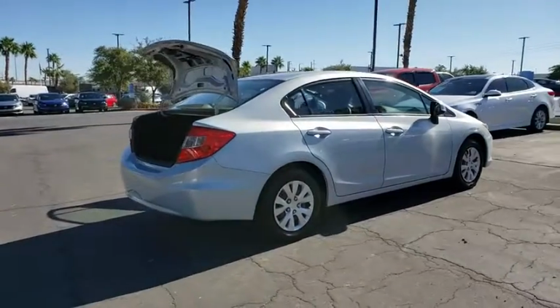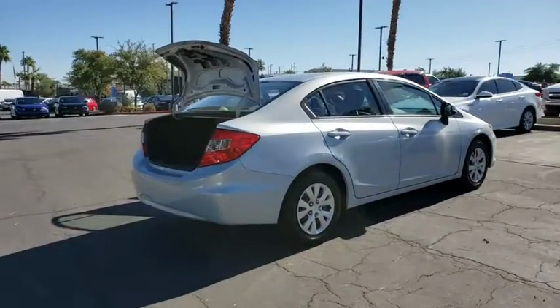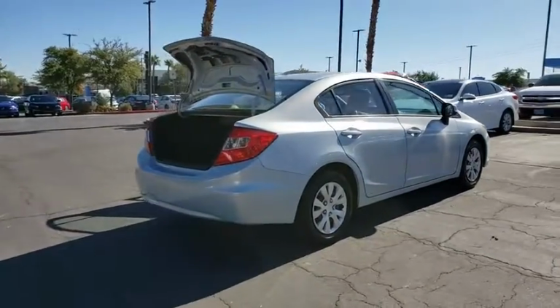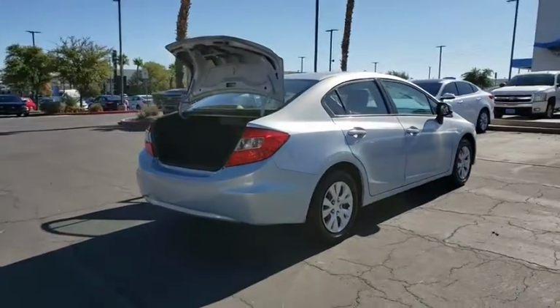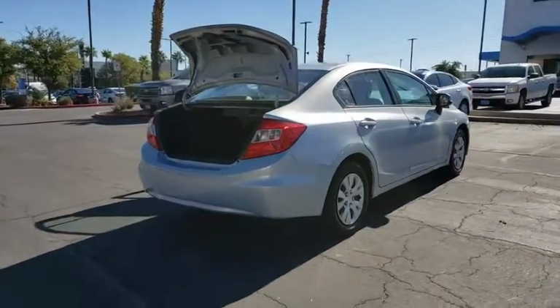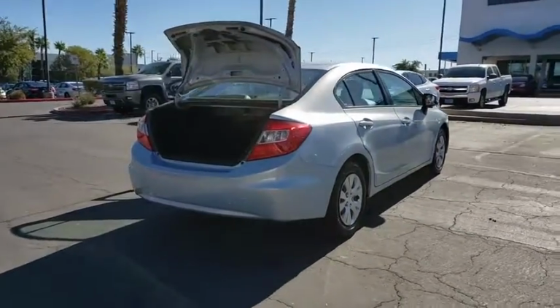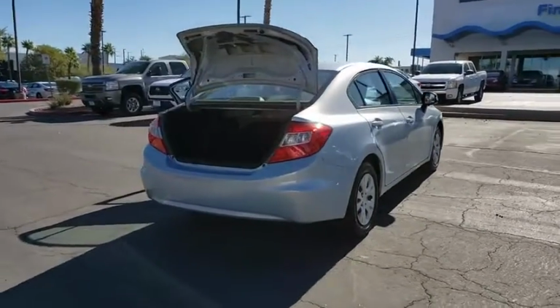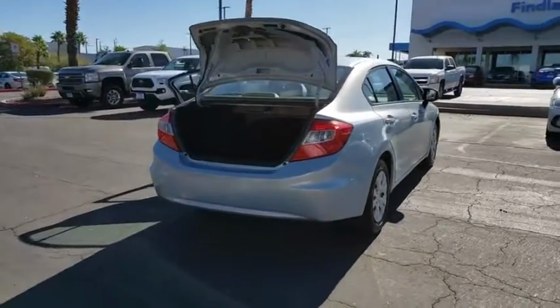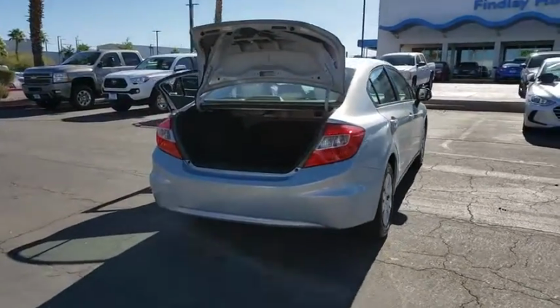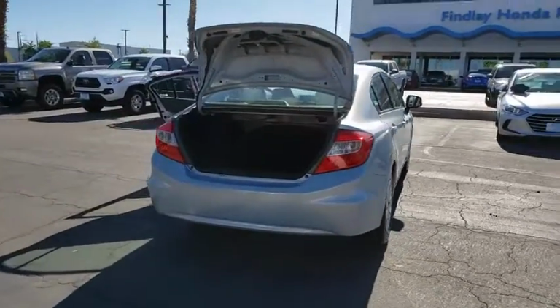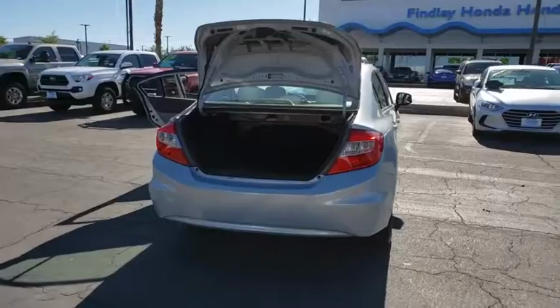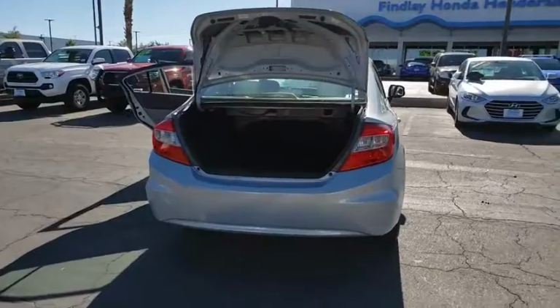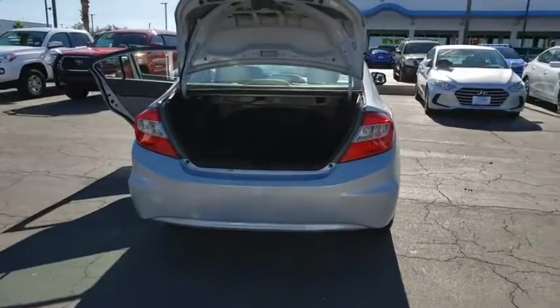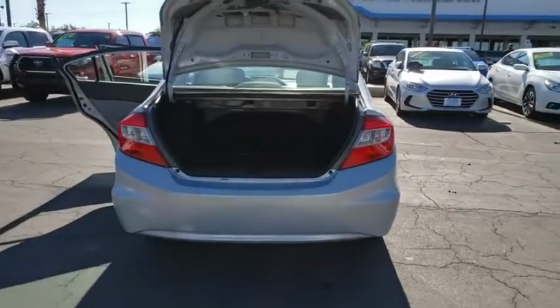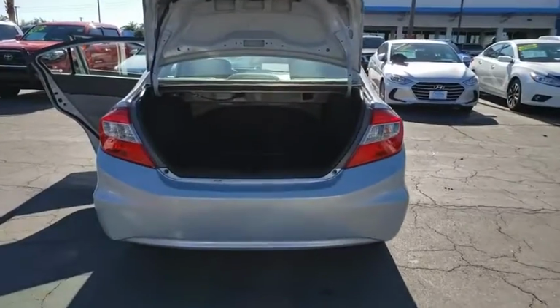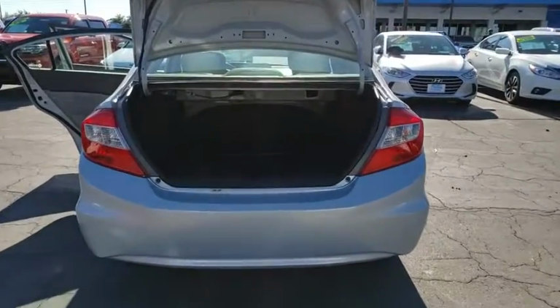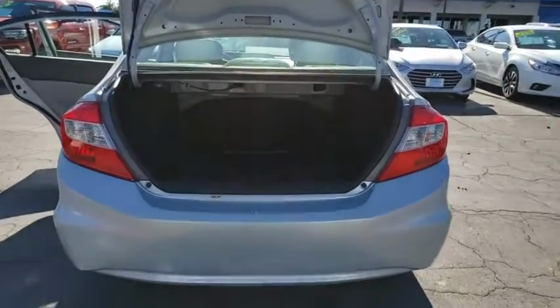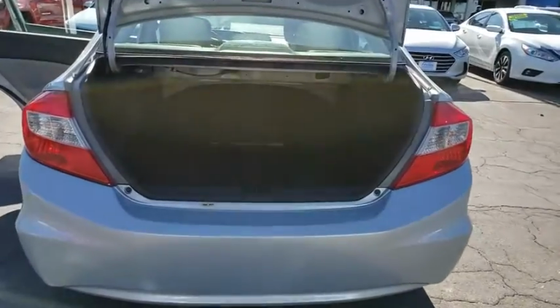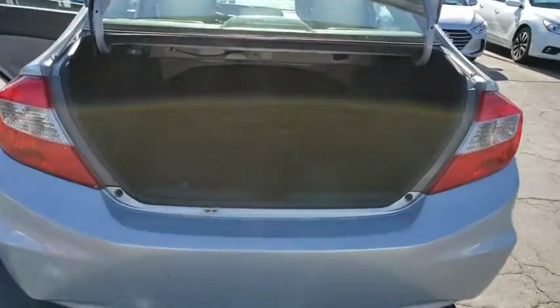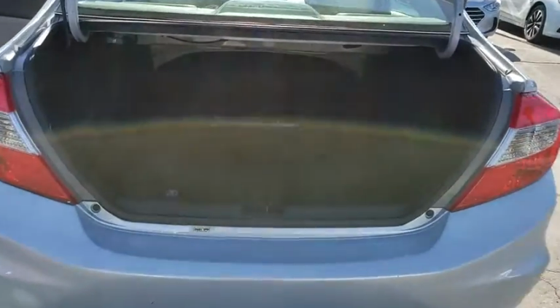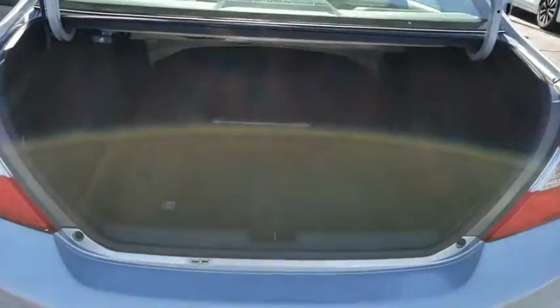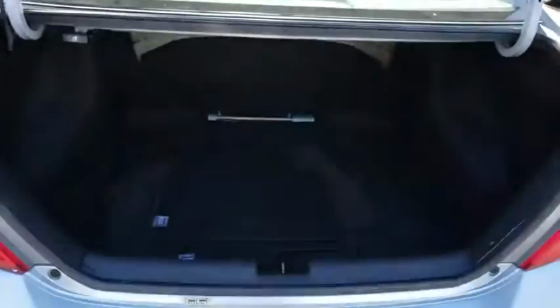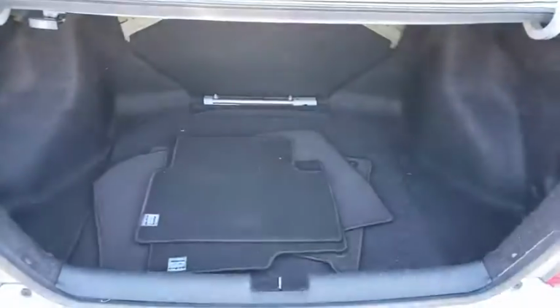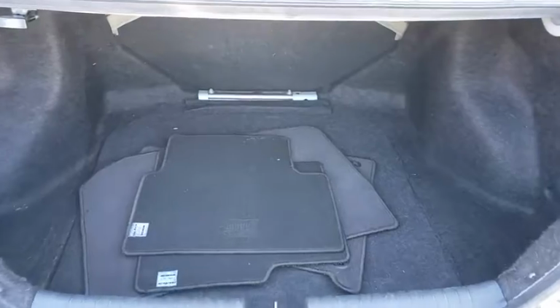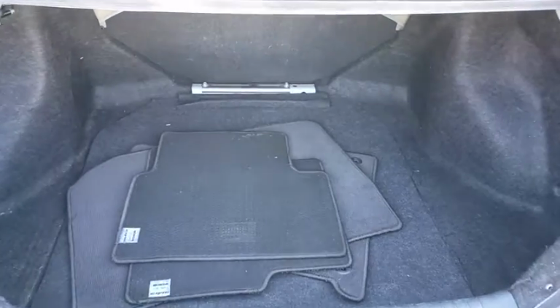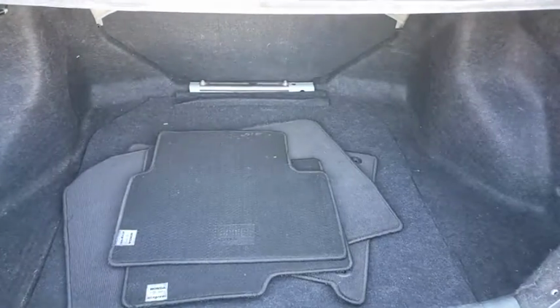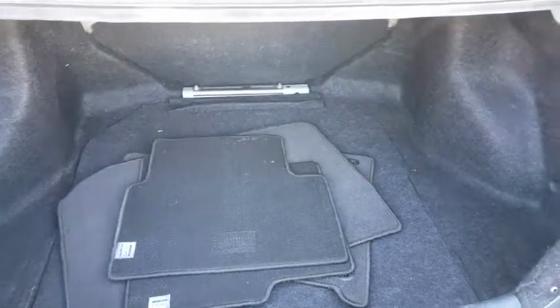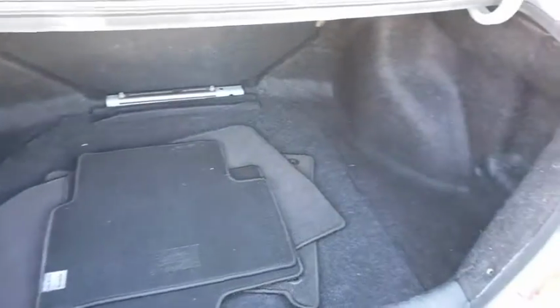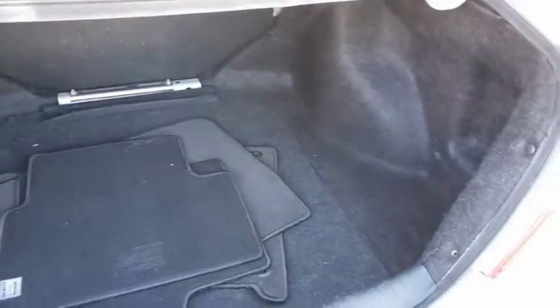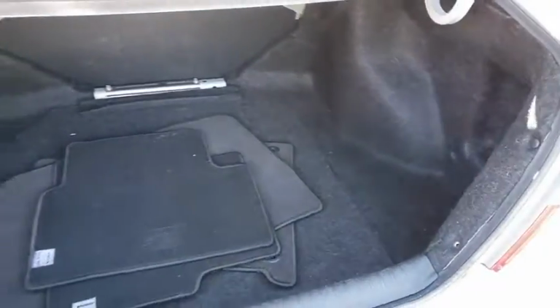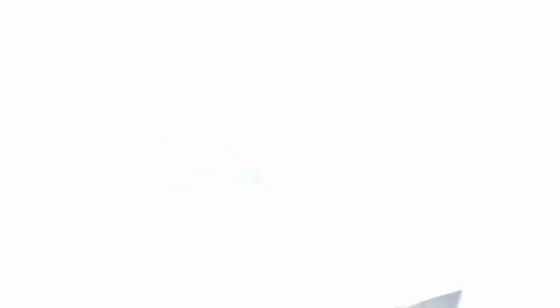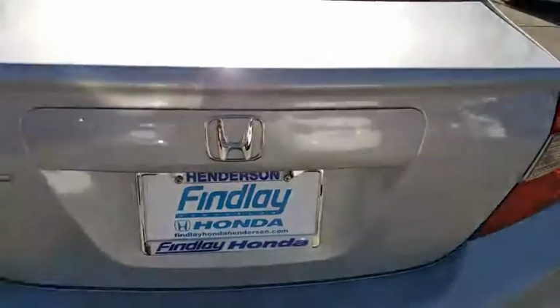Cruise control, rear window defroster, side airbag, security system, vehicle stability assist, traction control system, brake assist, remote keyless entry, tilt steering wheel, tire pressure monitoring system.